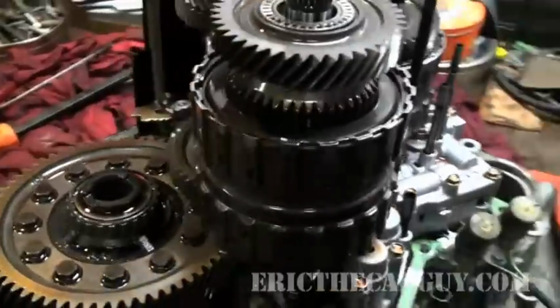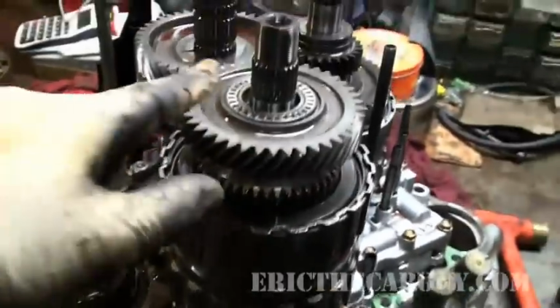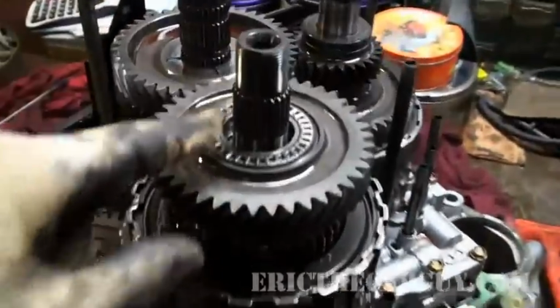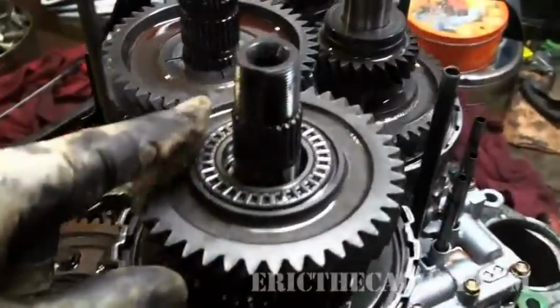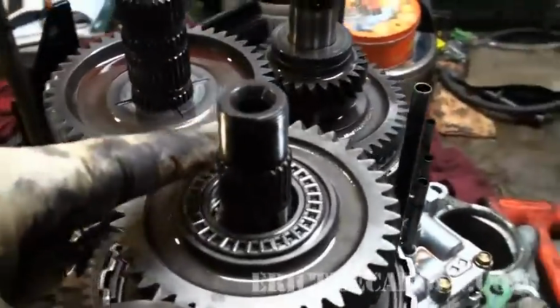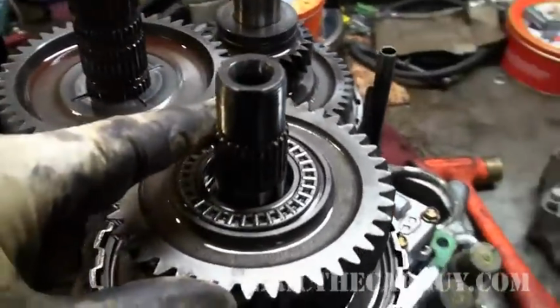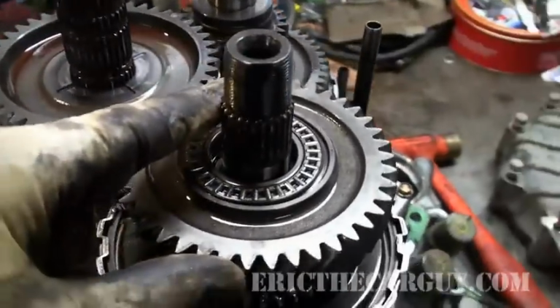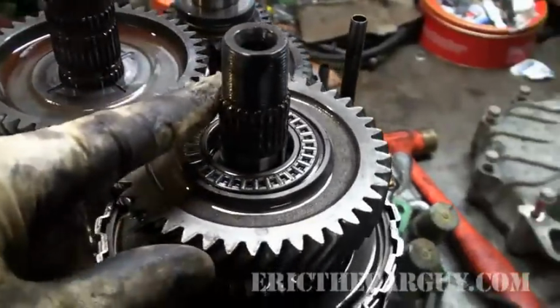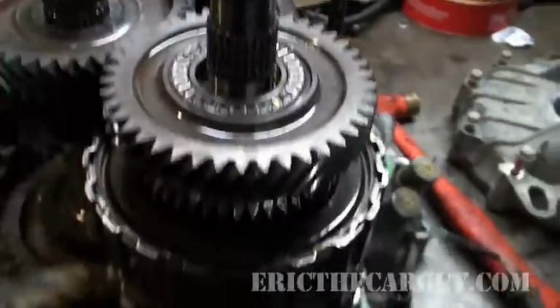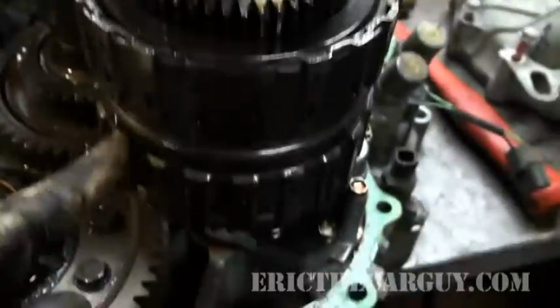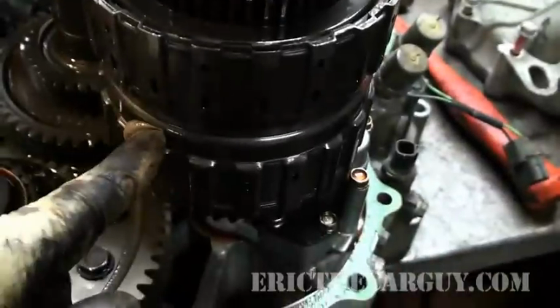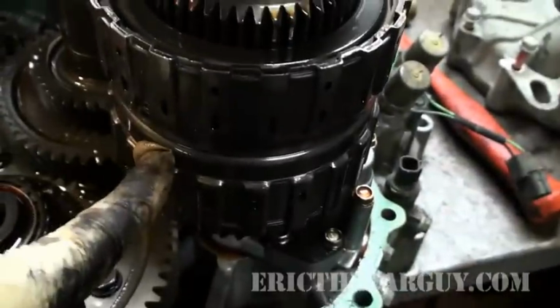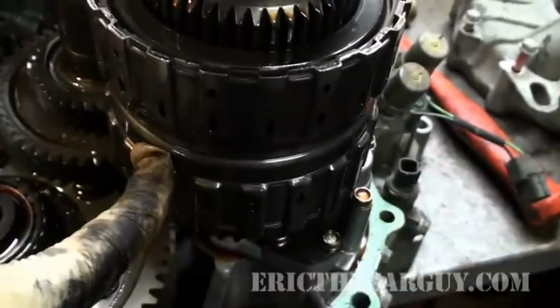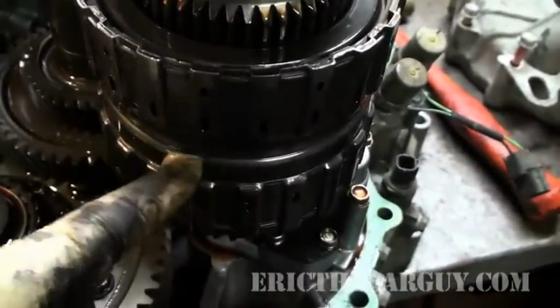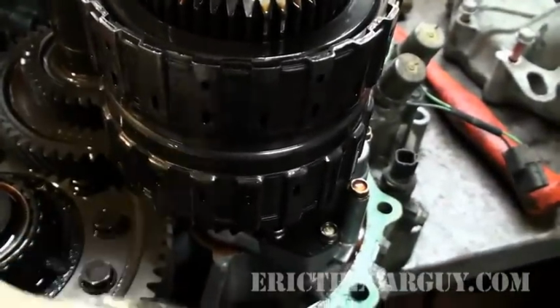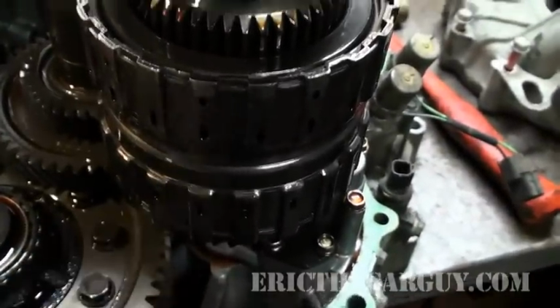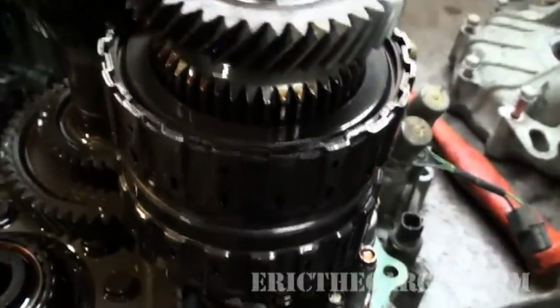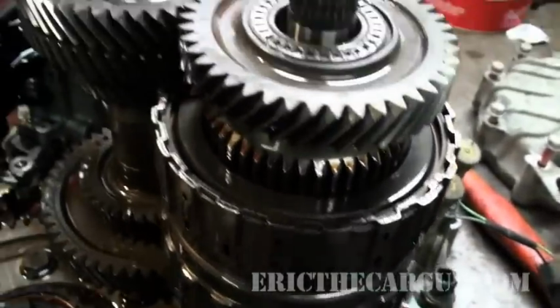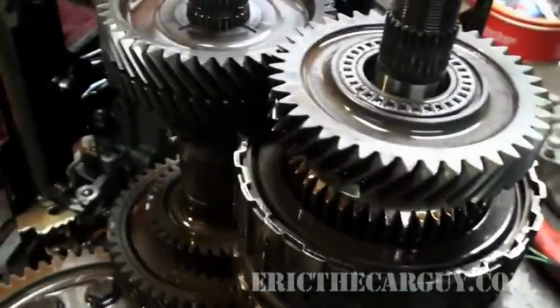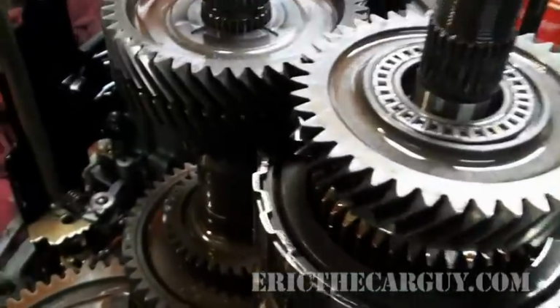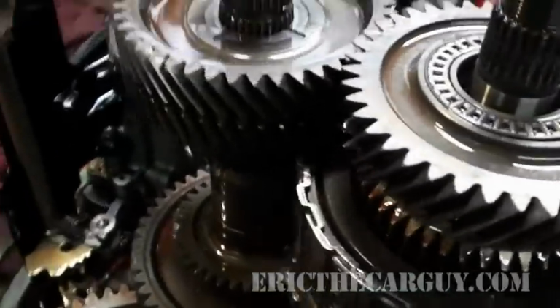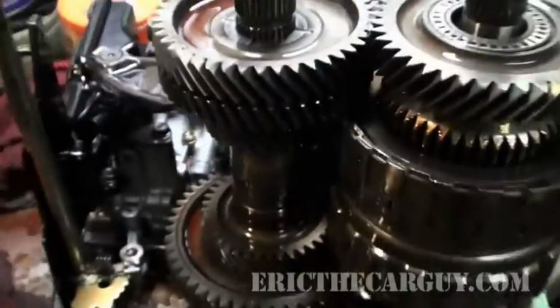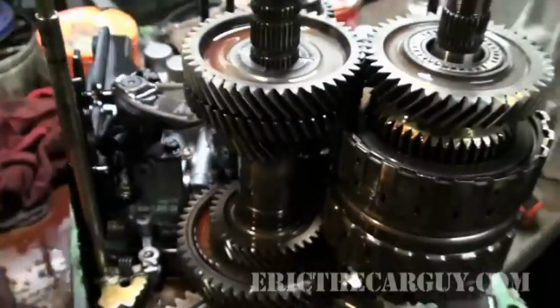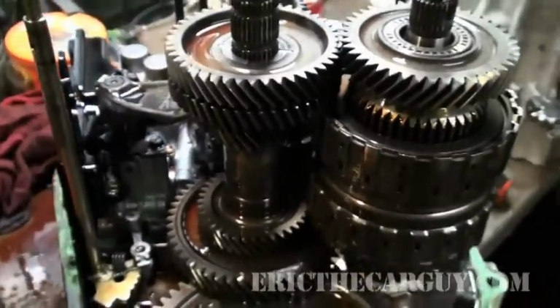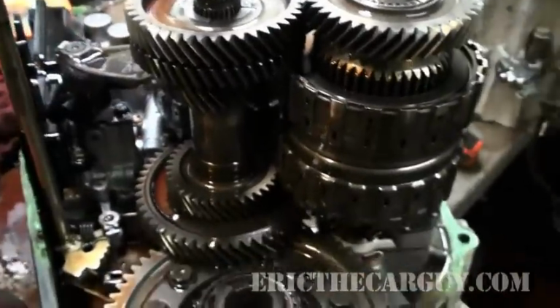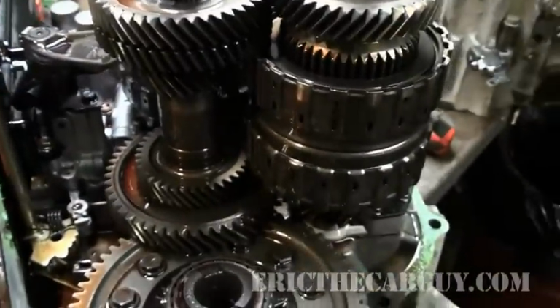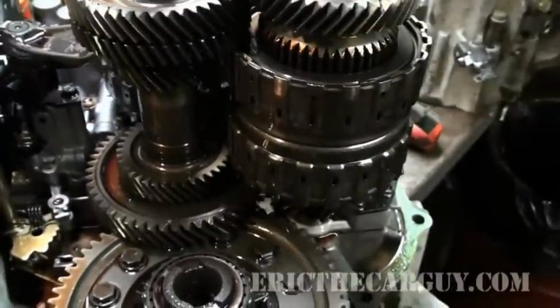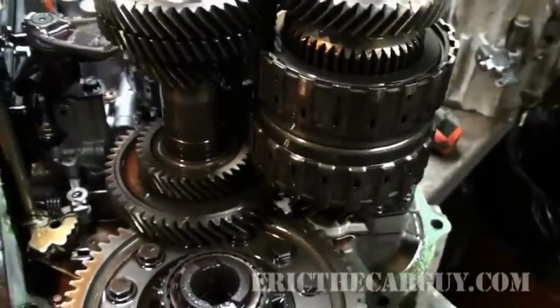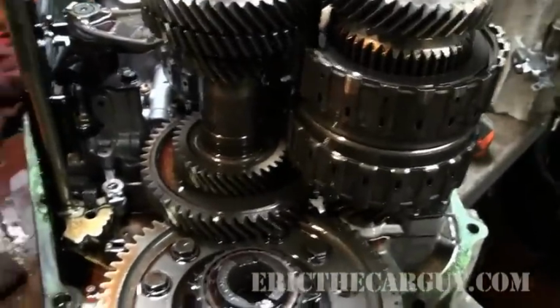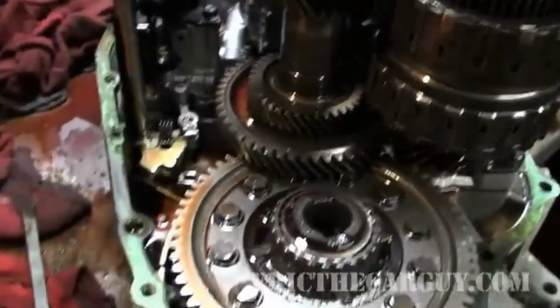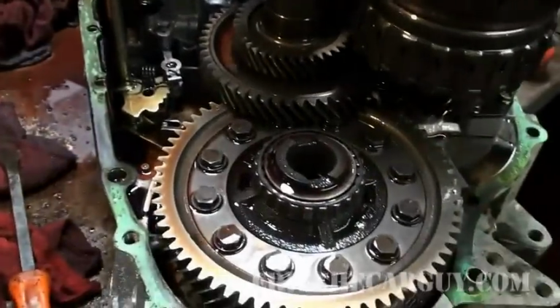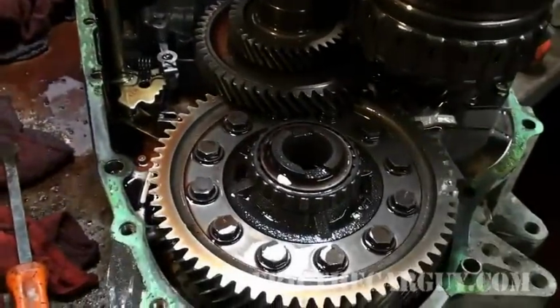They get fluid through the shaft that goes up through these drums and activates them. I'll give you another video here in a minute or so when I get the clutch apart. But I just wanted to show you.